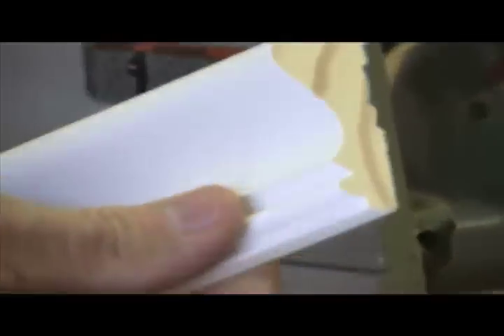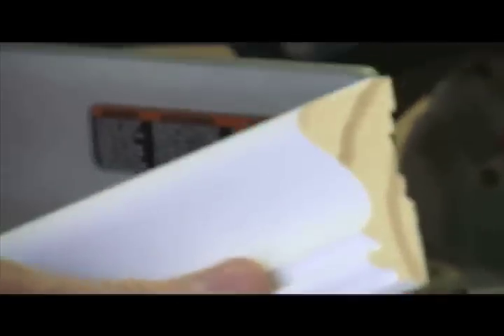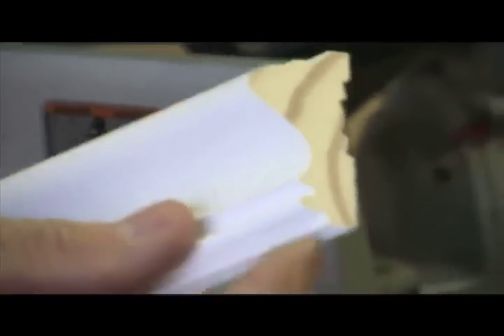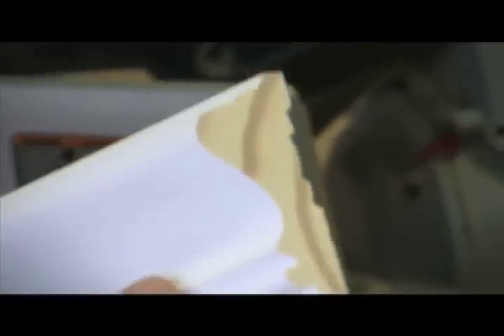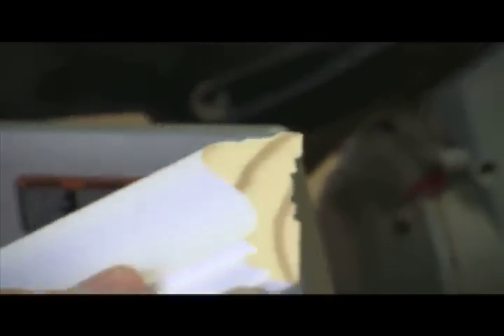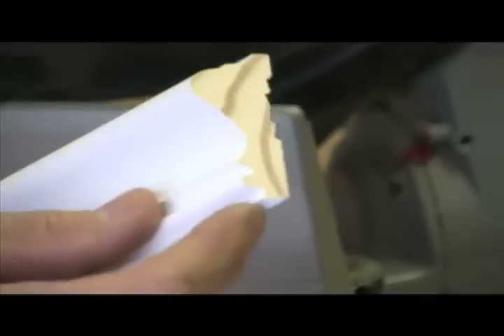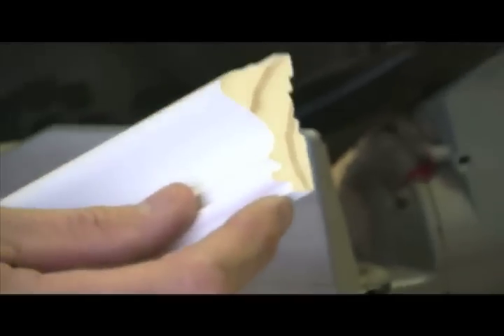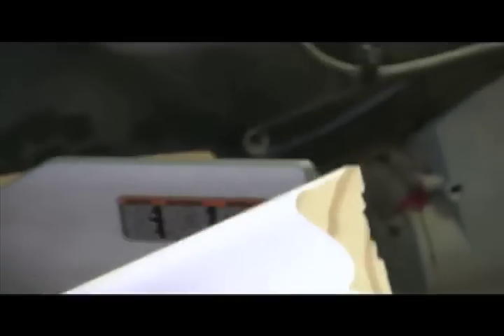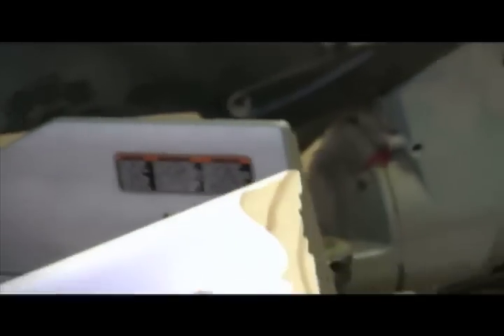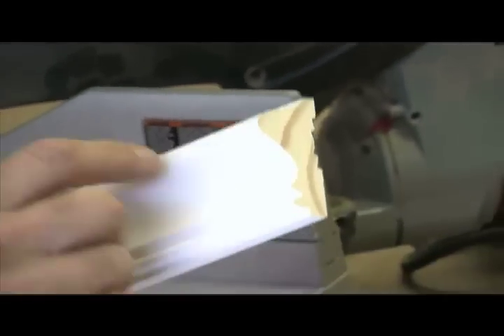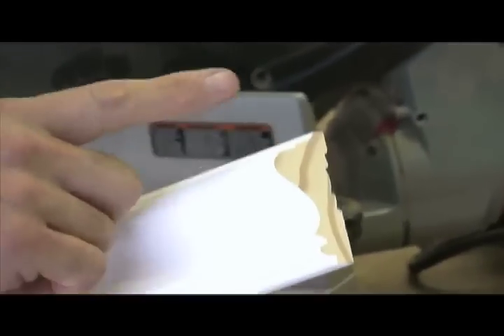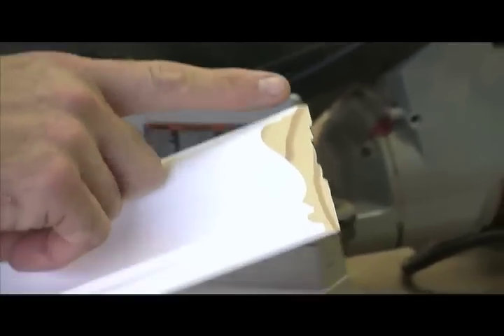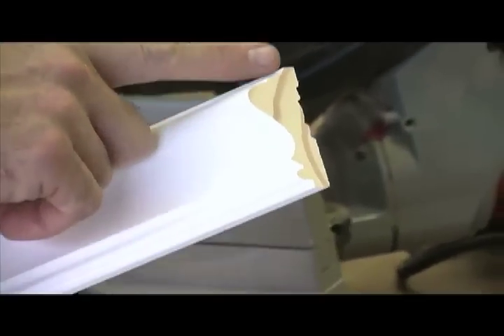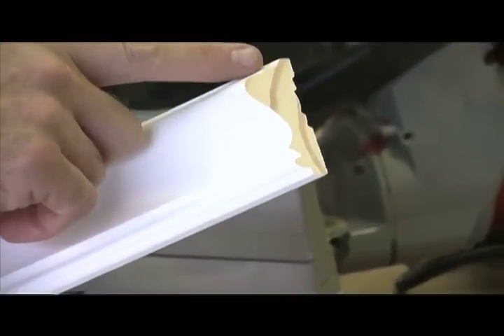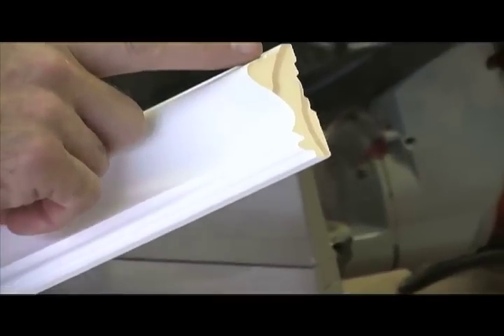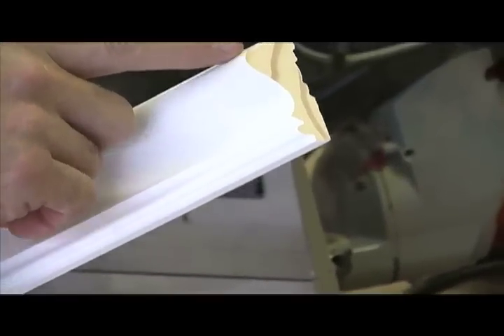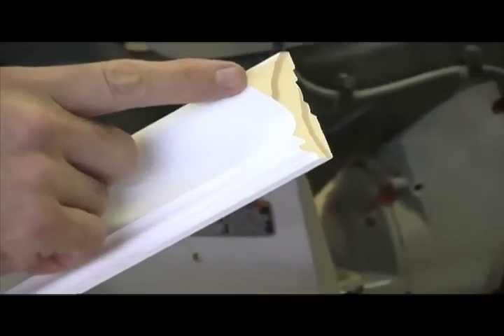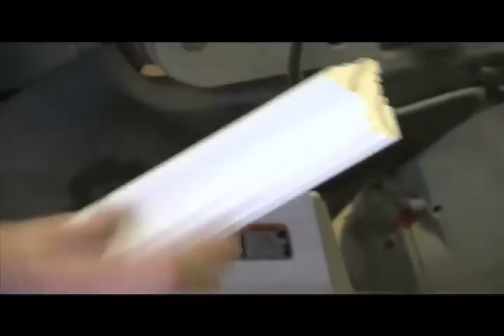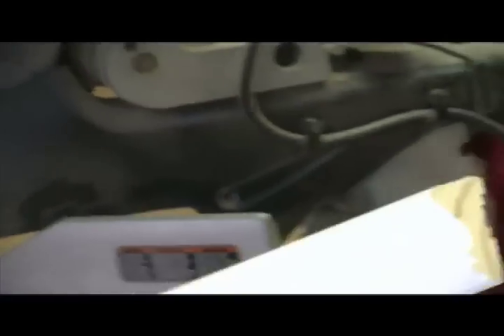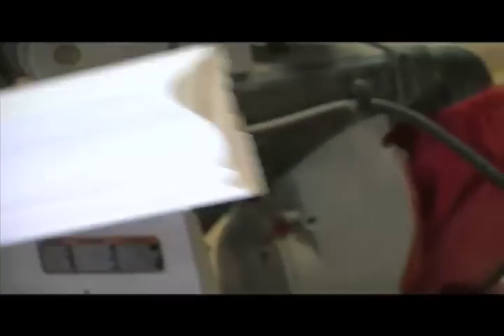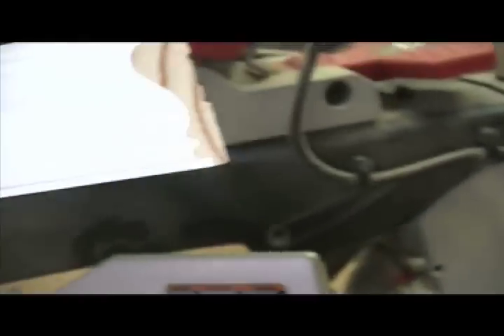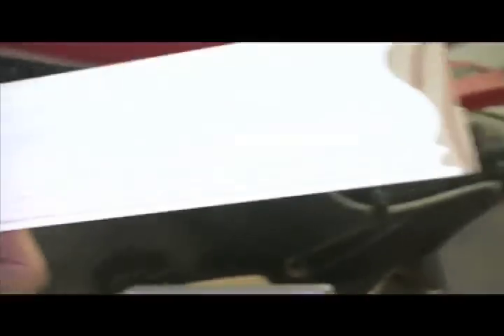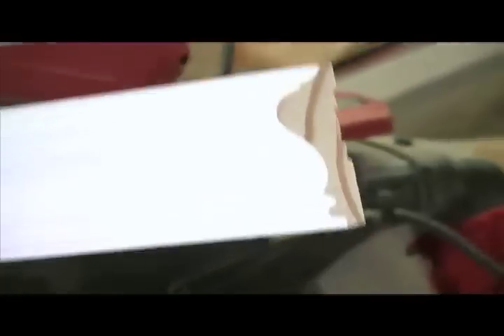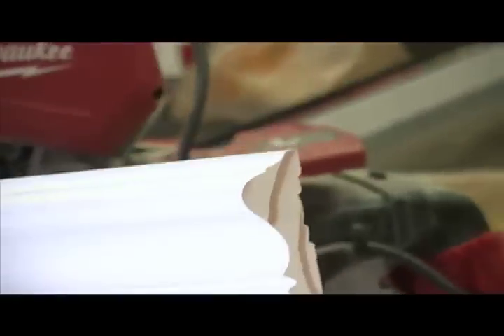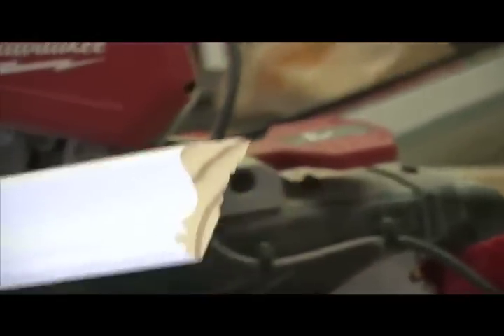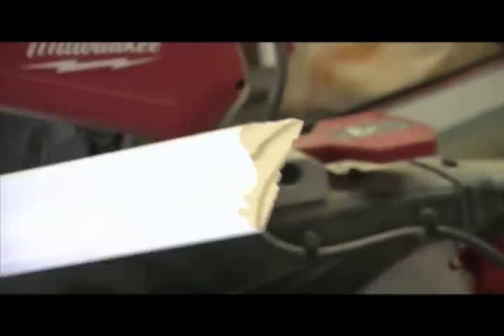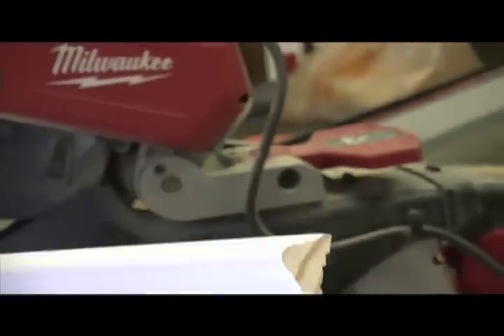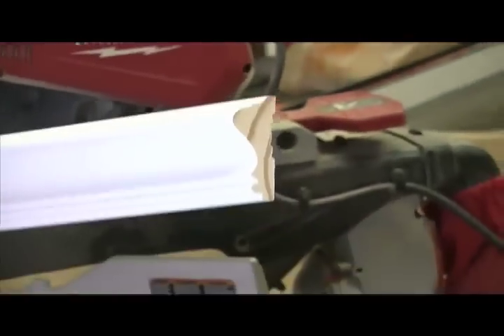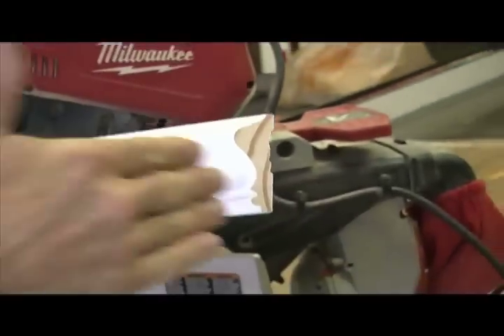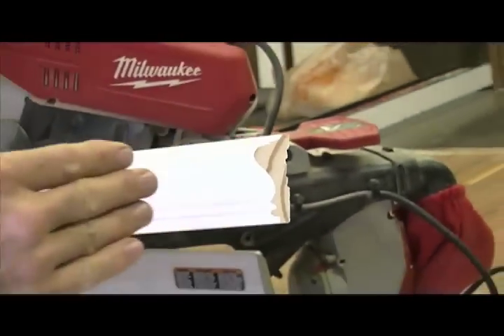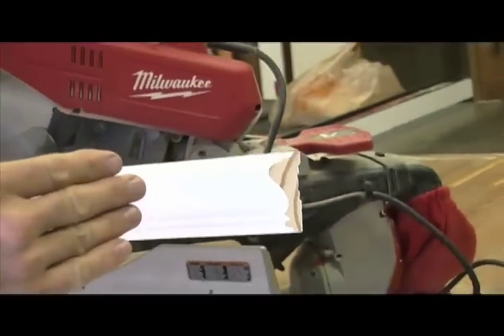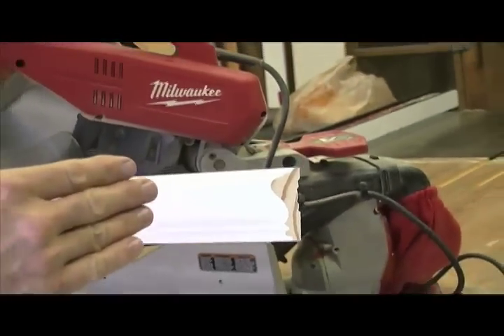On this particular installation, we're going to be doing a cope cut, which we're going to use this line right here to make our saw cut to fit this into the other piece of chair rail.